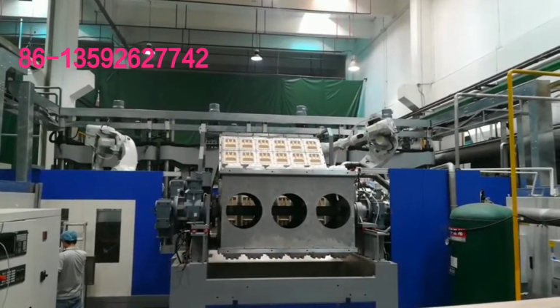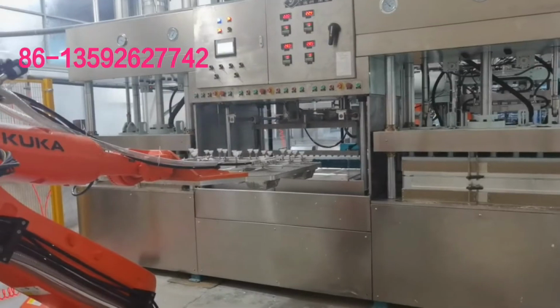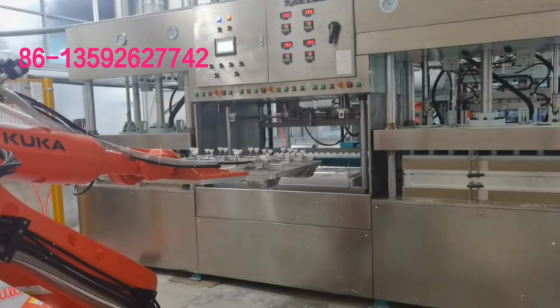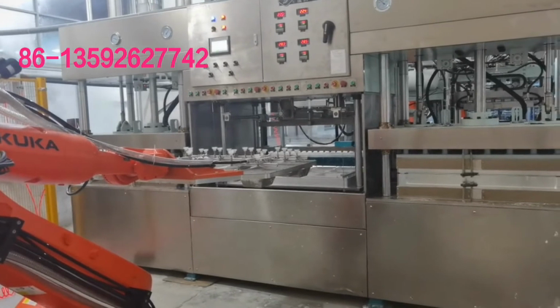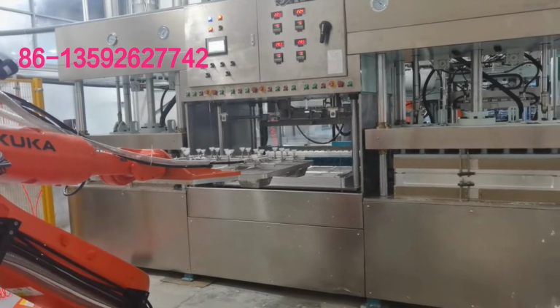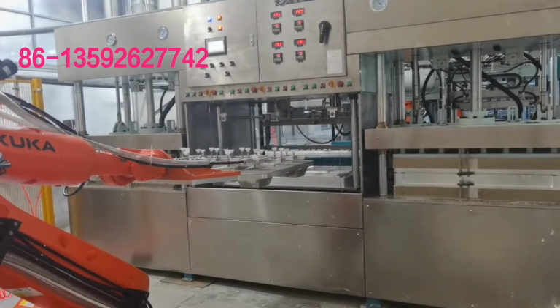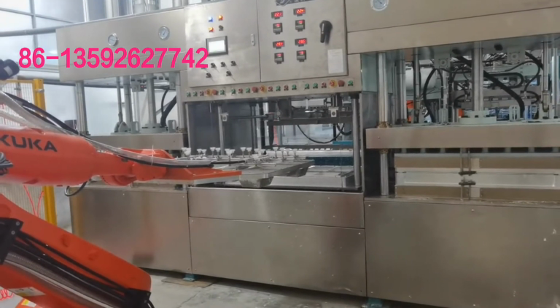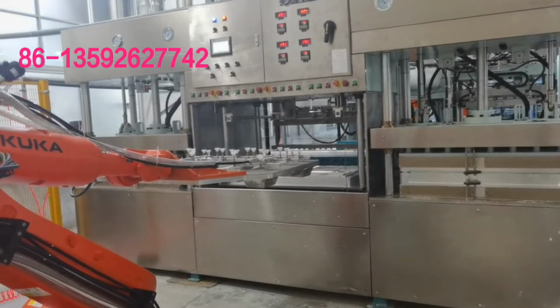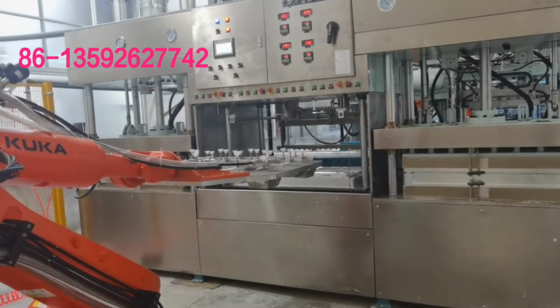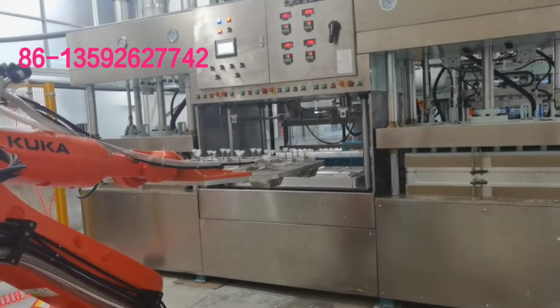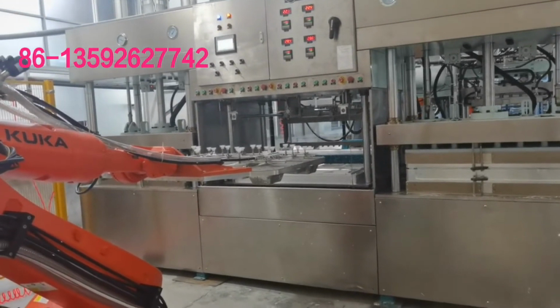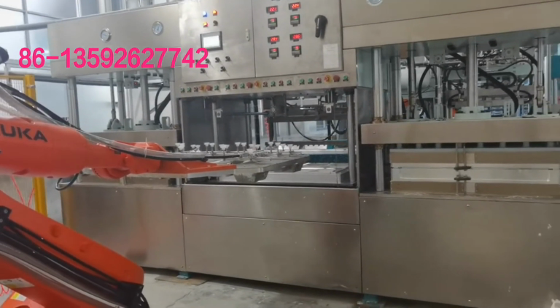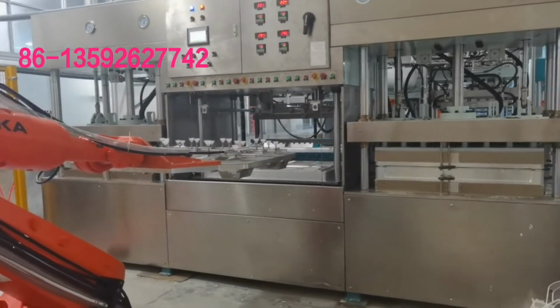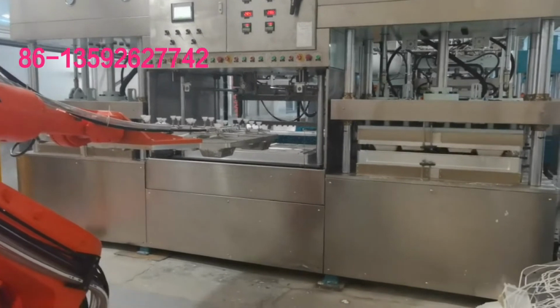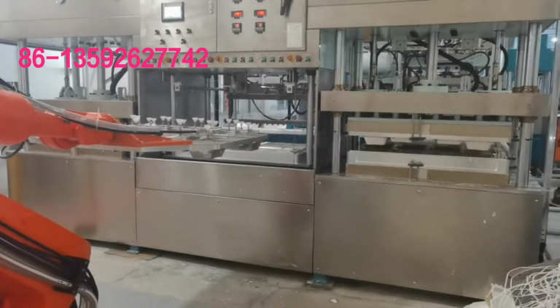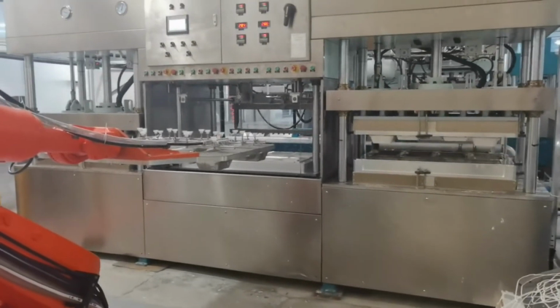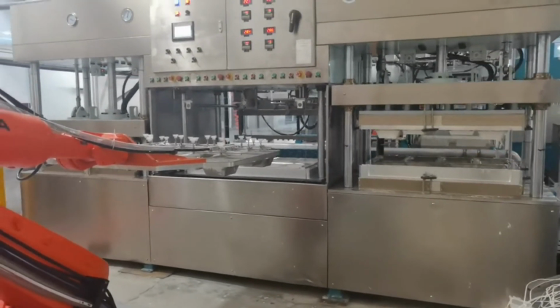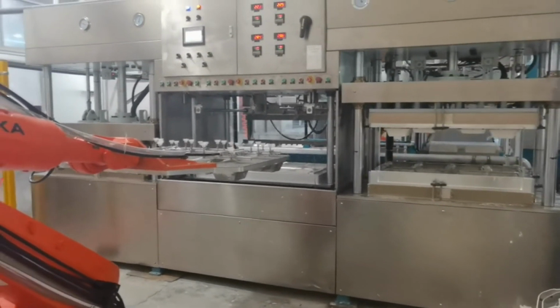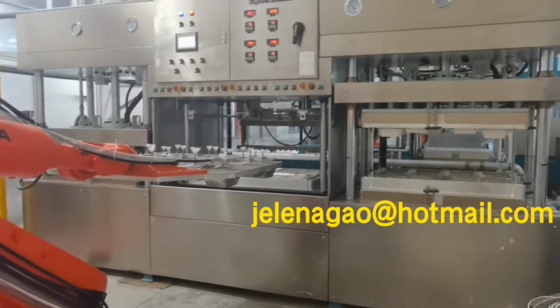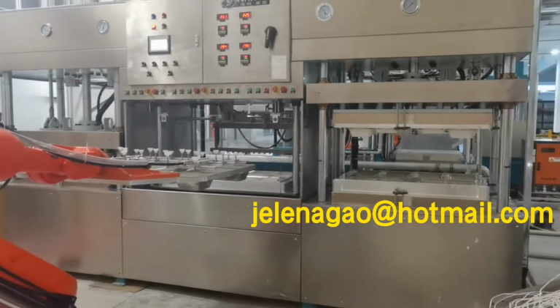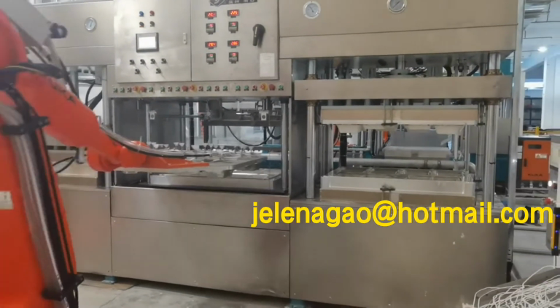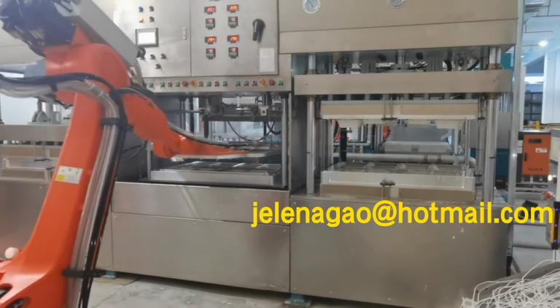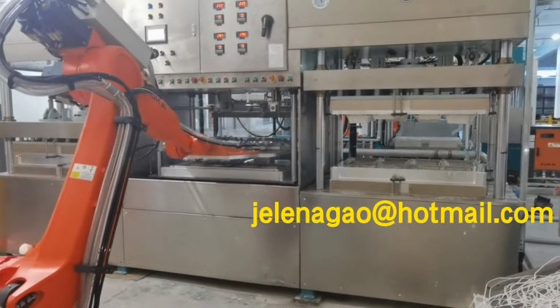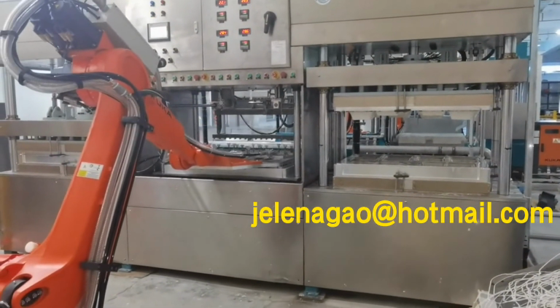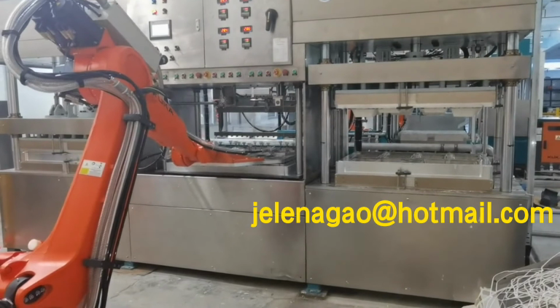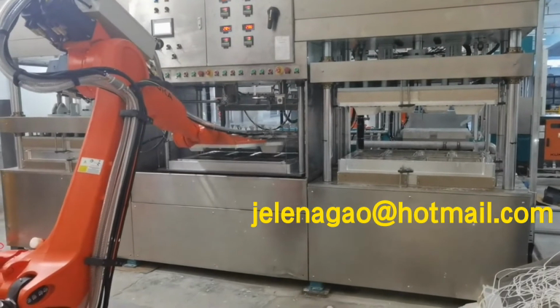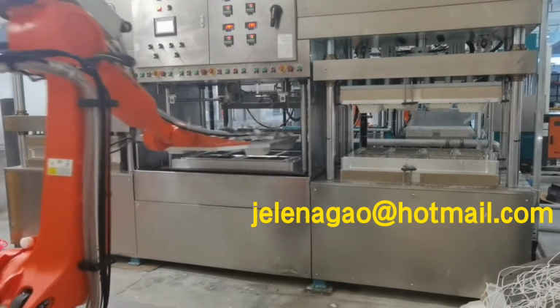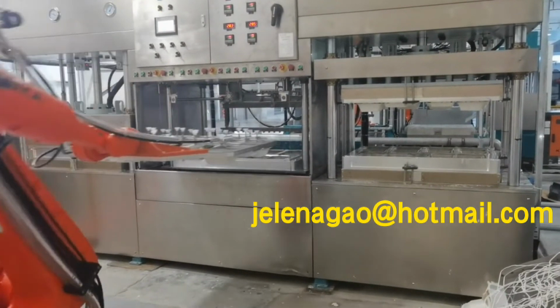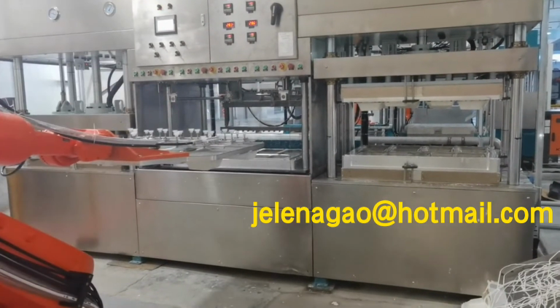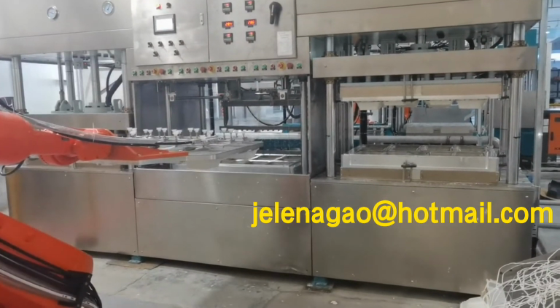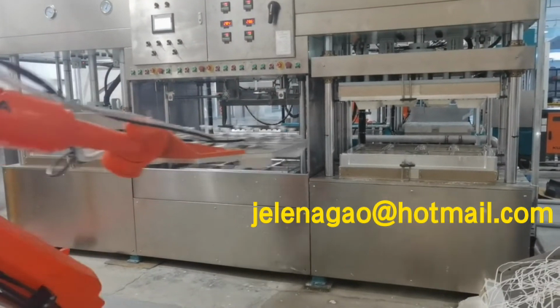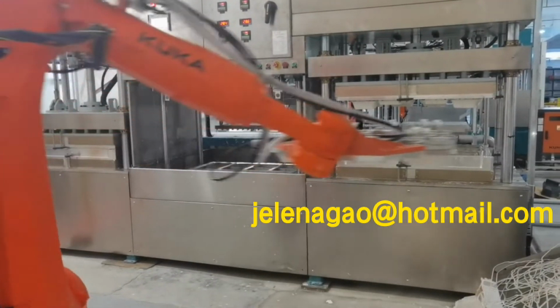This is the robot hand design for the semi-automatic tableware forming machine. We use a robot hand to transfer the tableware.